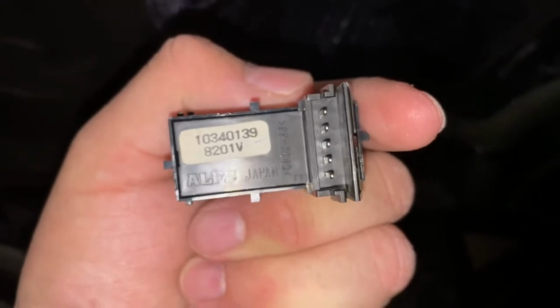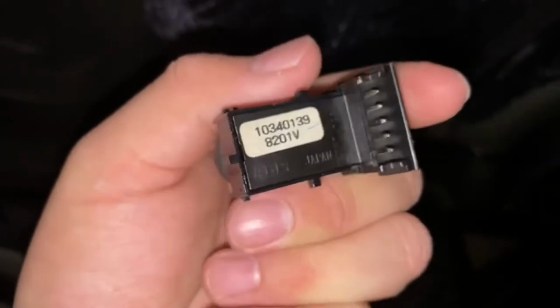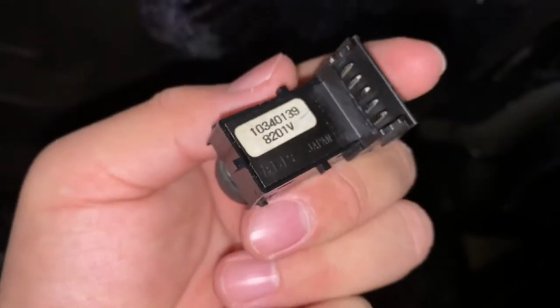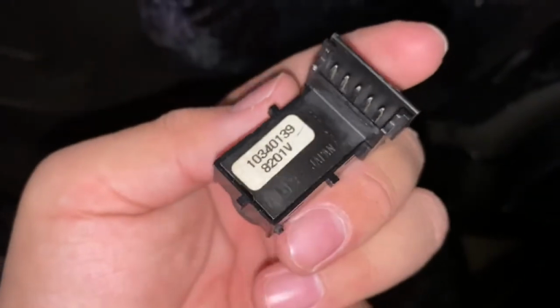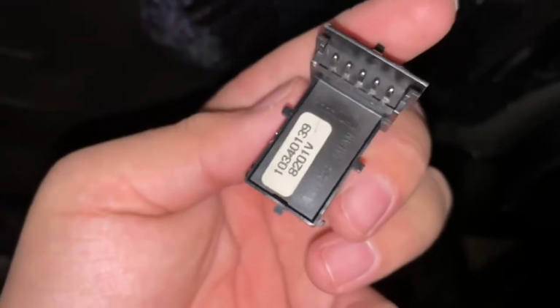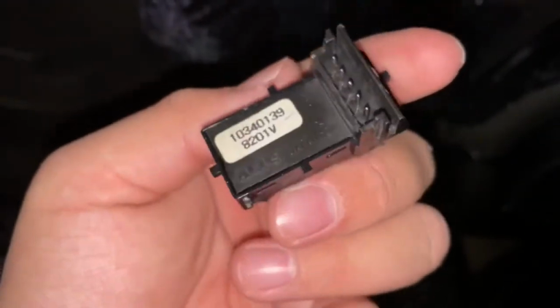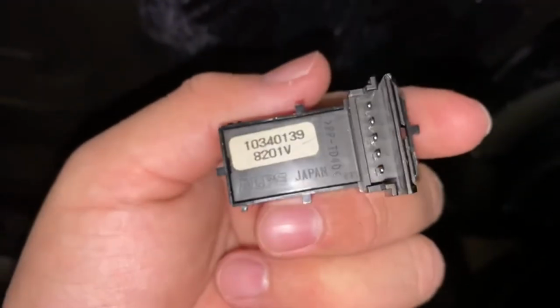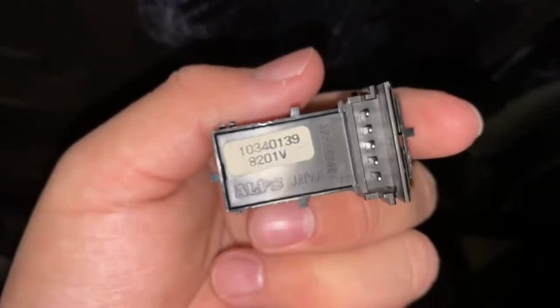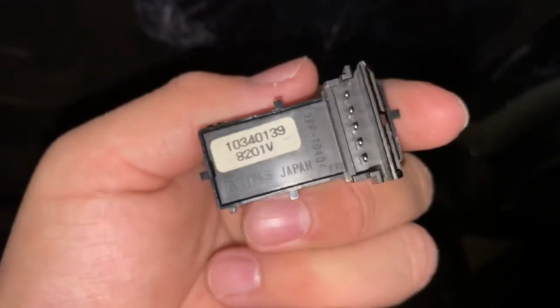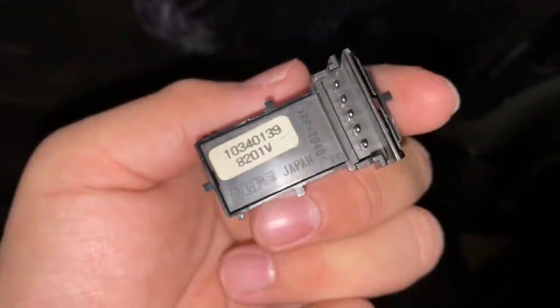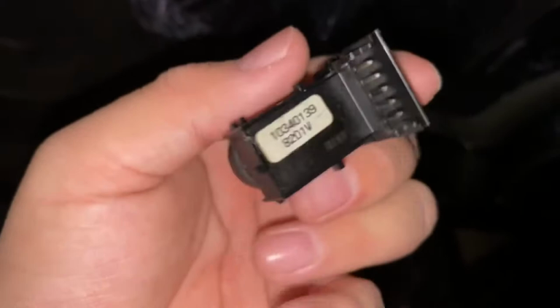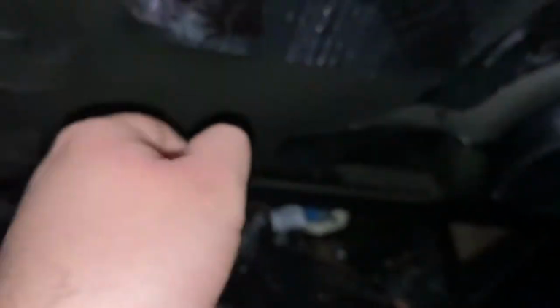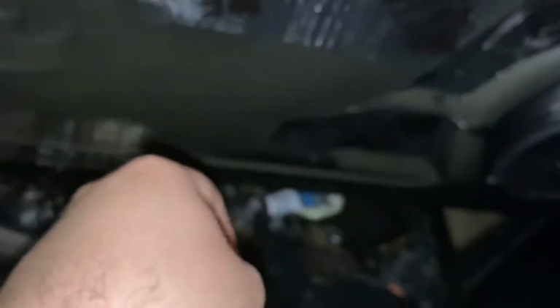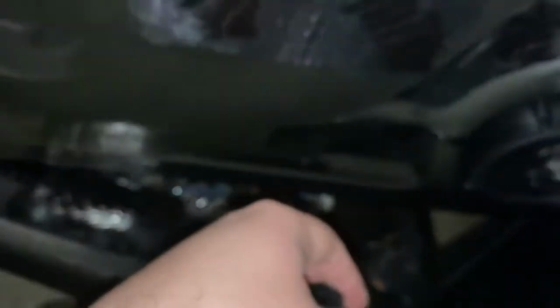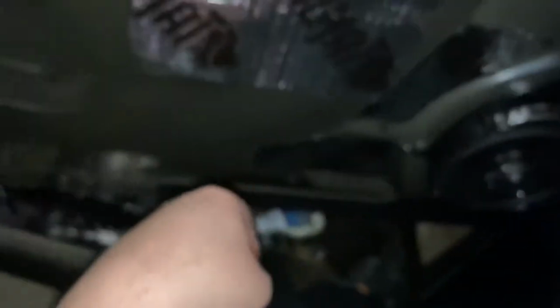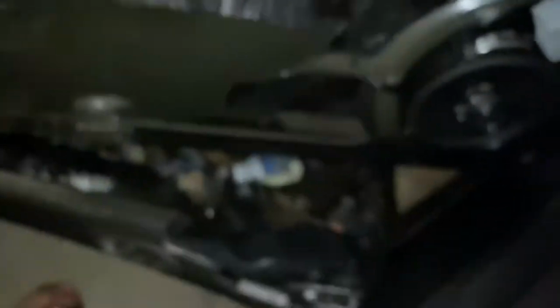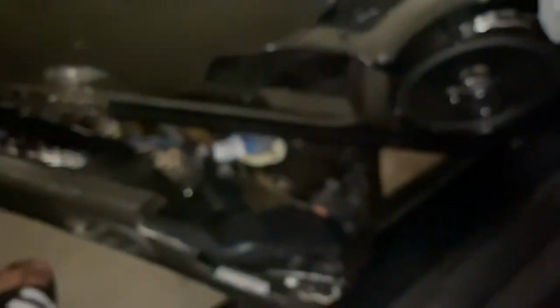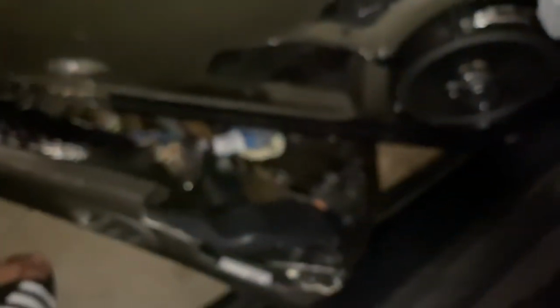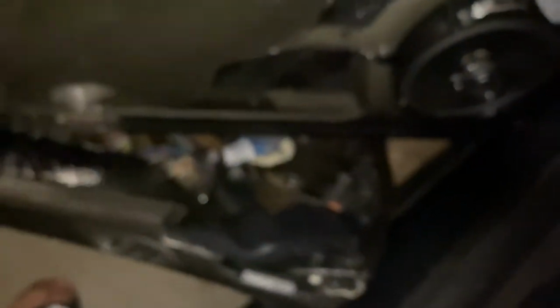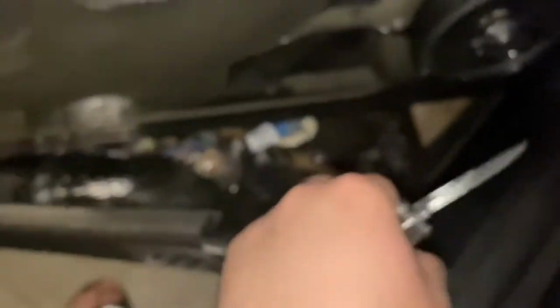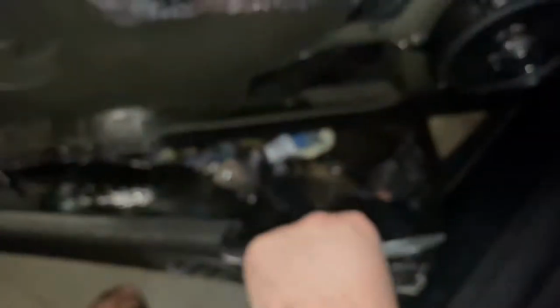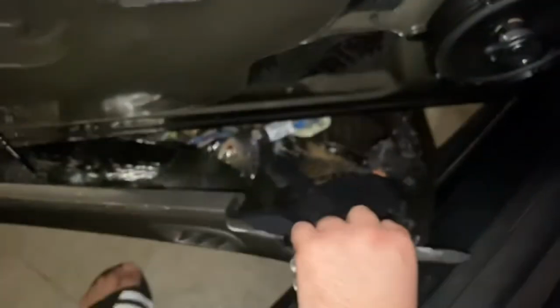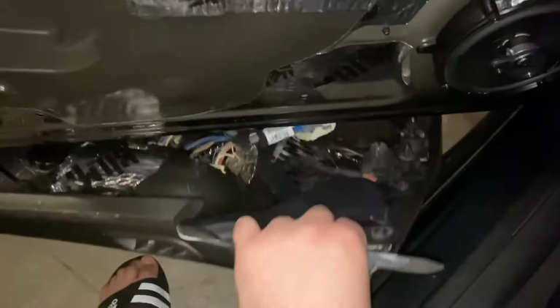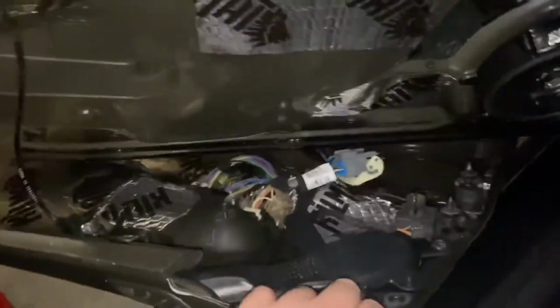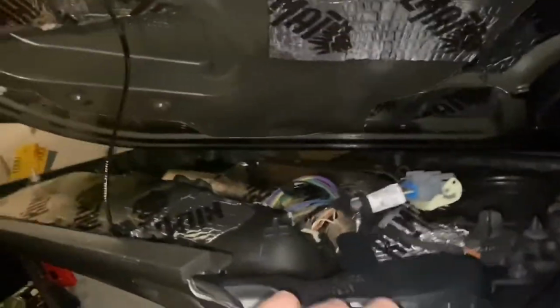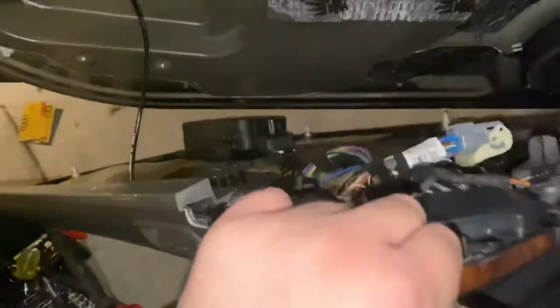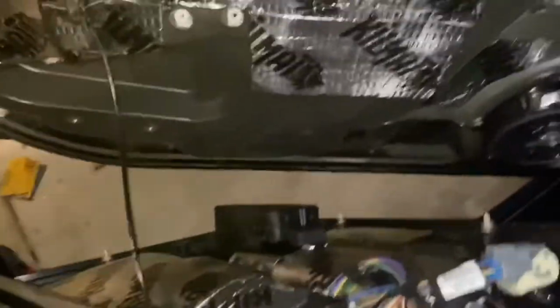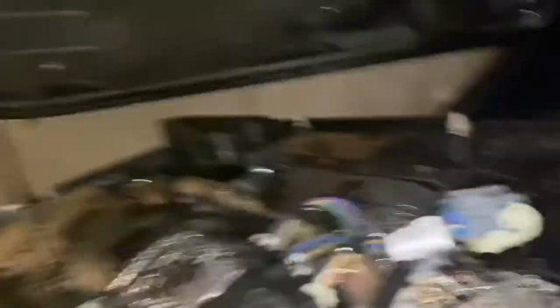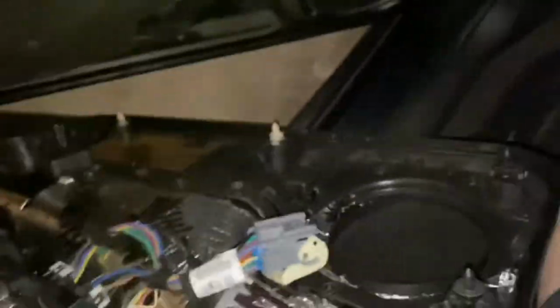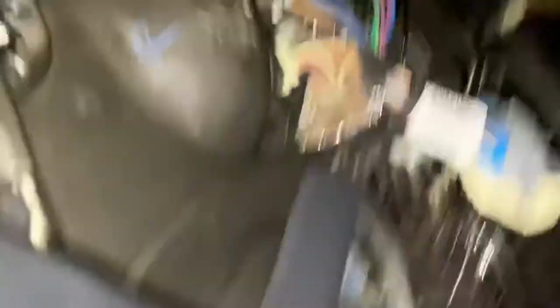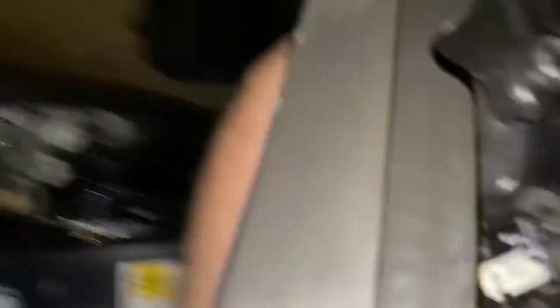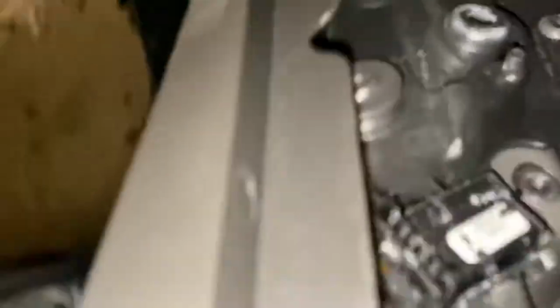I know this is an alternative piece because it's not exactly the same one as the original, but we're going to basically attempt to take it apart. Mine went out and we need to replace it.